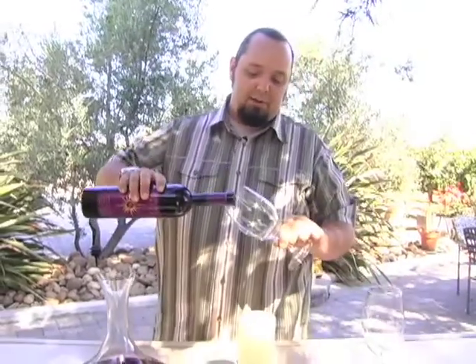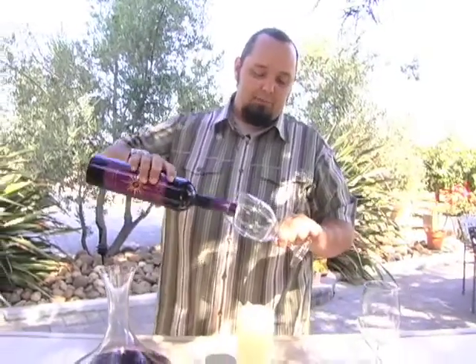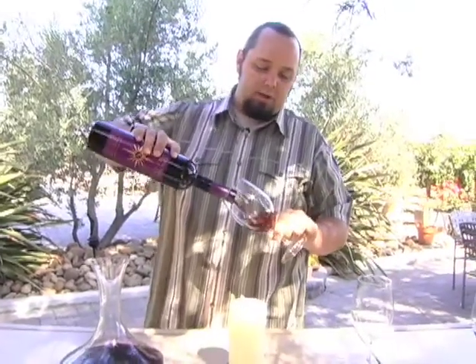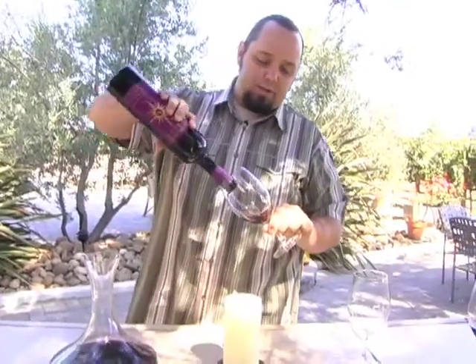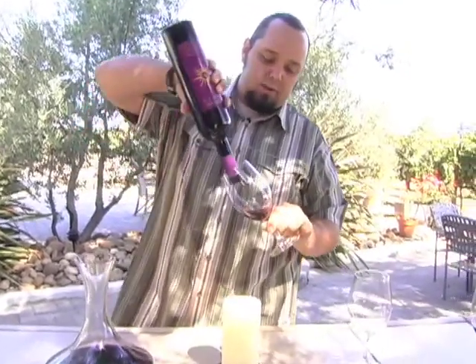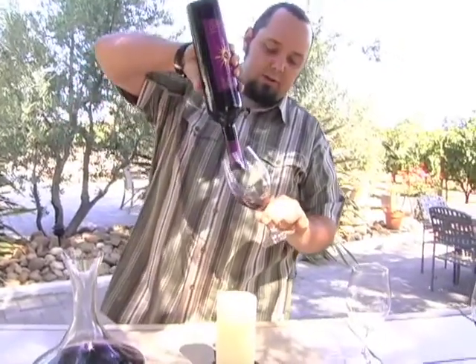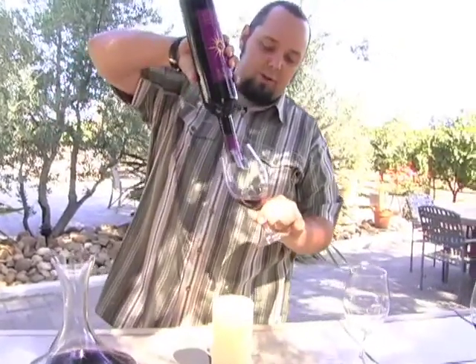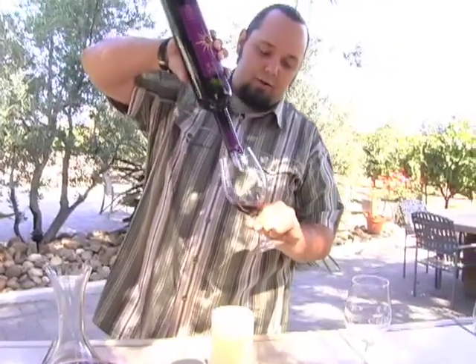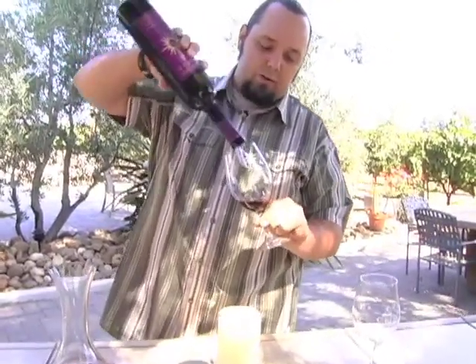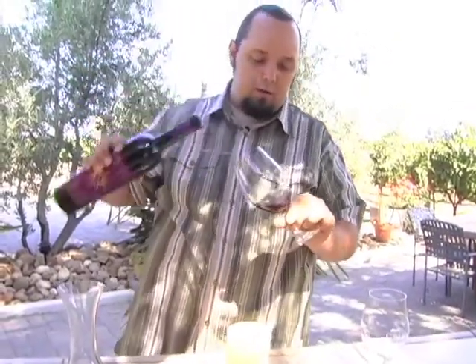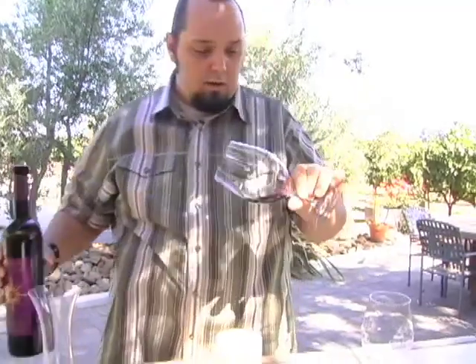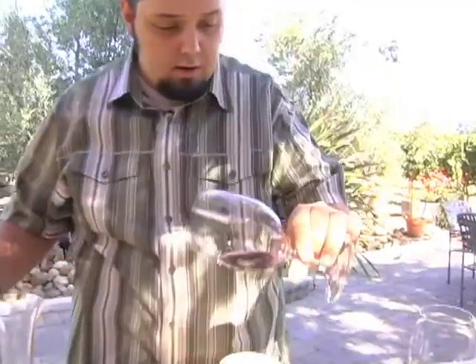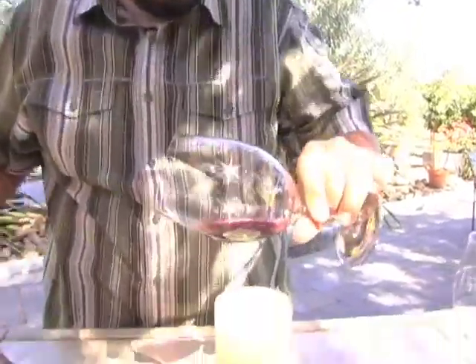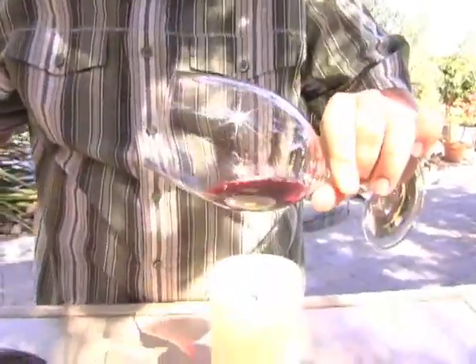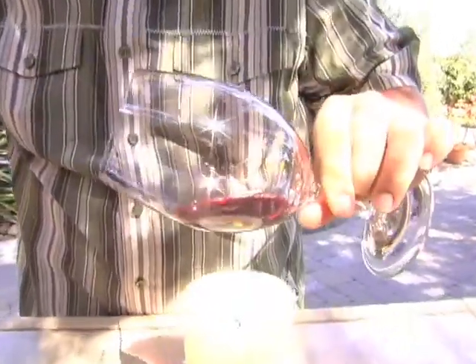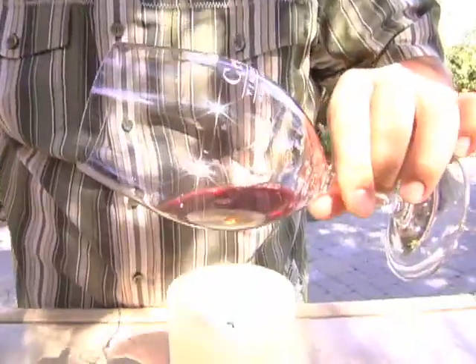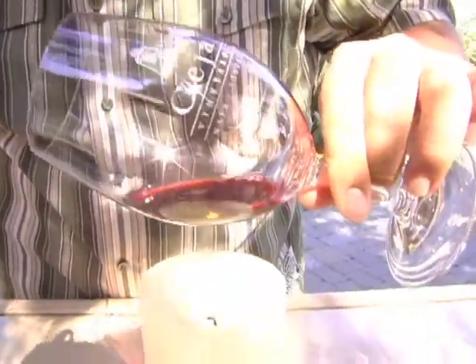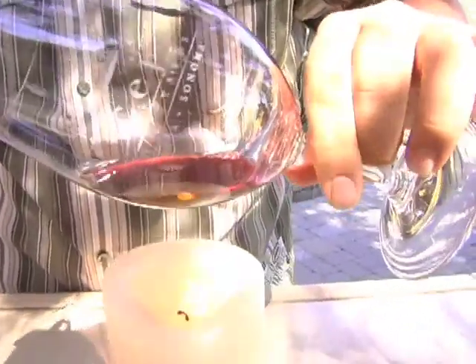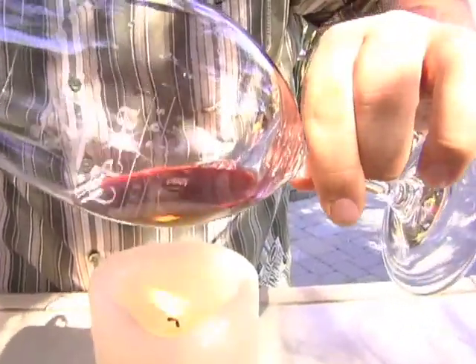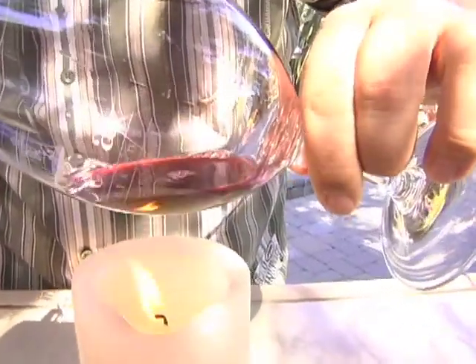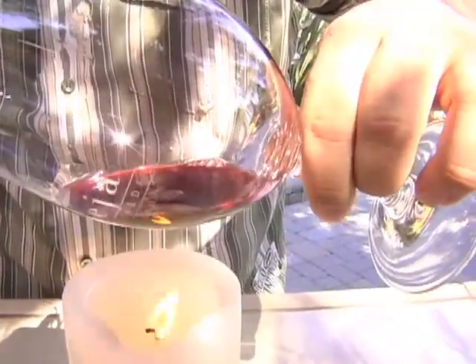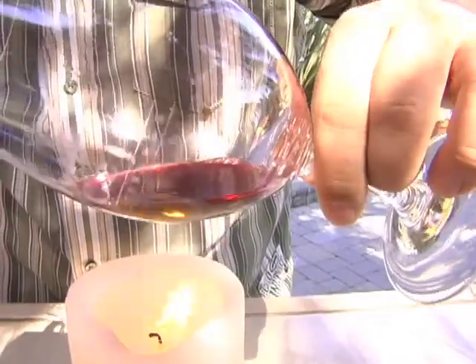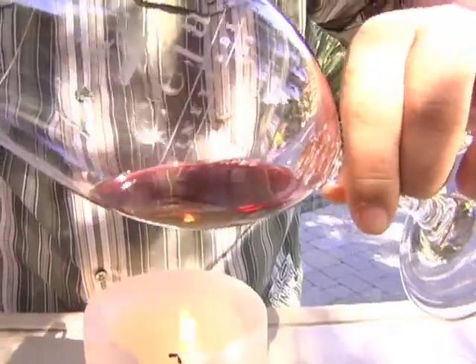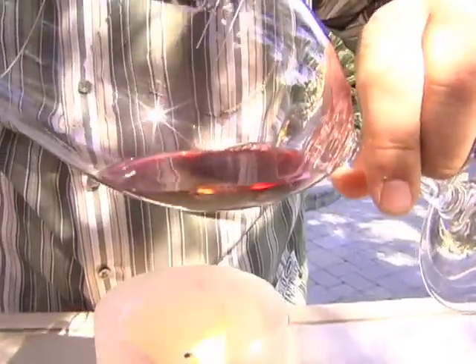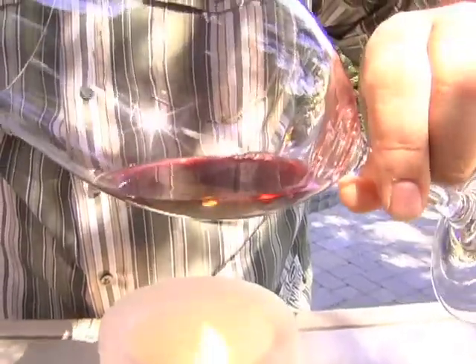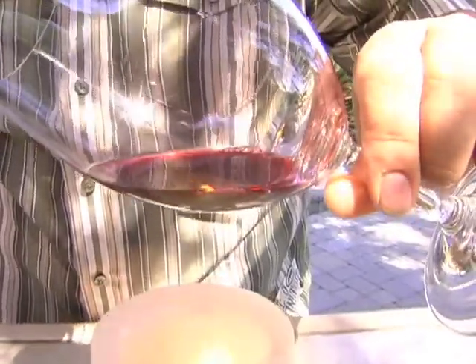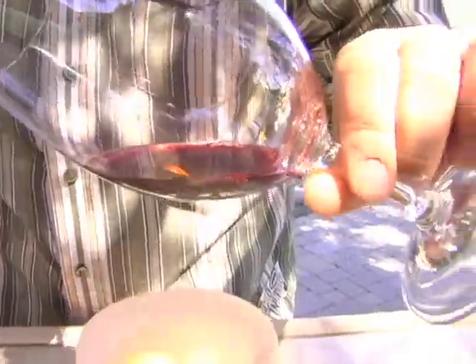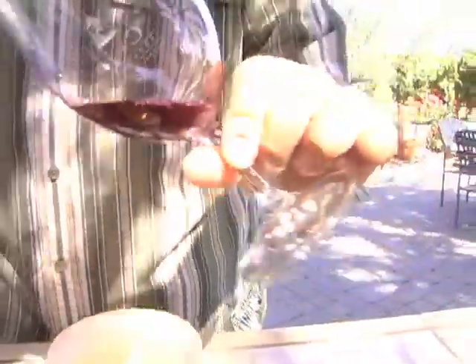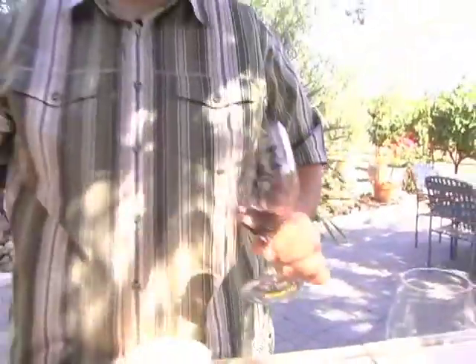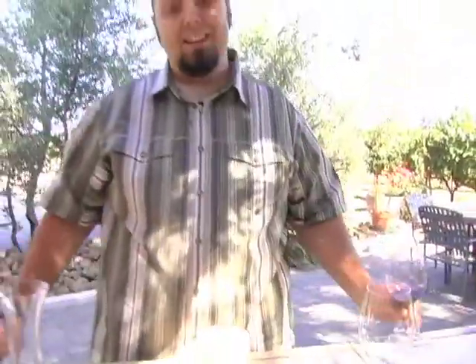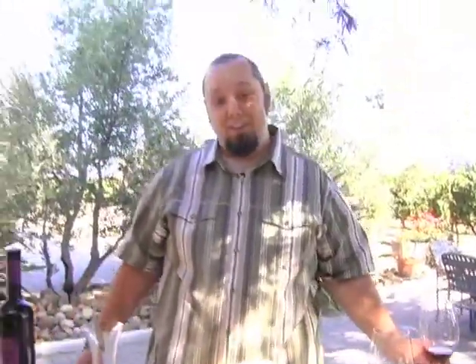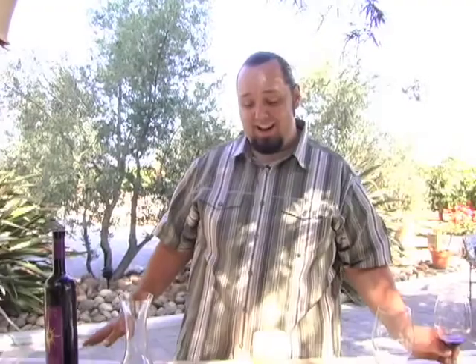Let's go ahead and pour that out so we can see those sediment chunks that have come out of the bottle. And you can see that little bit of dust and powder floating in there — that's what we don't want. Gets in your teeth and it's not fun to get out.